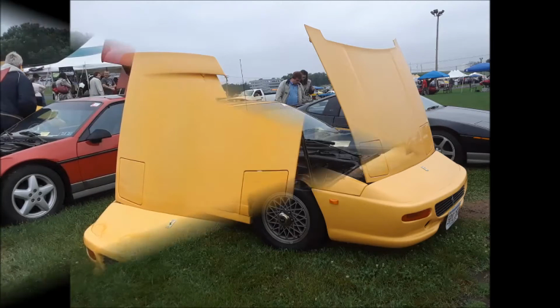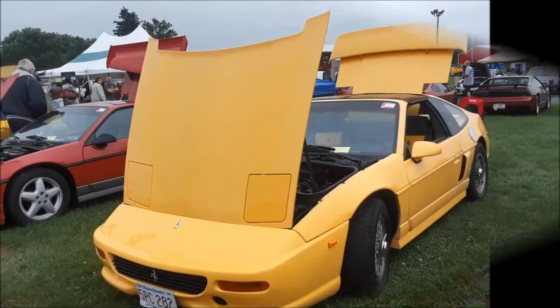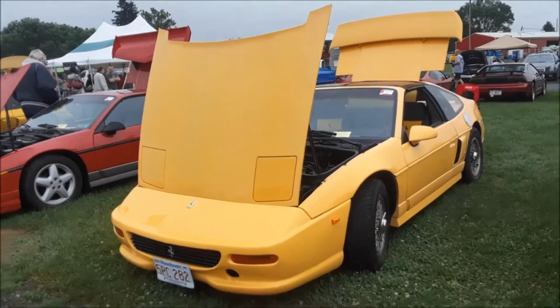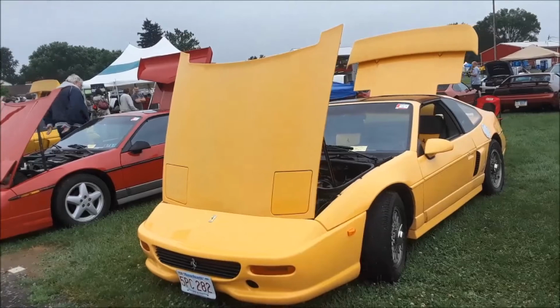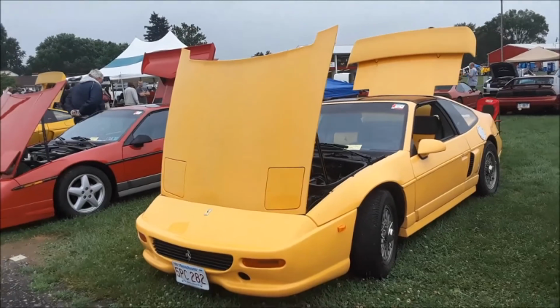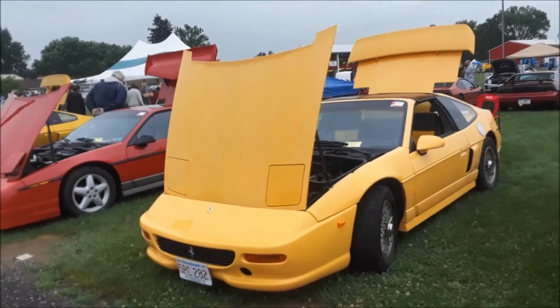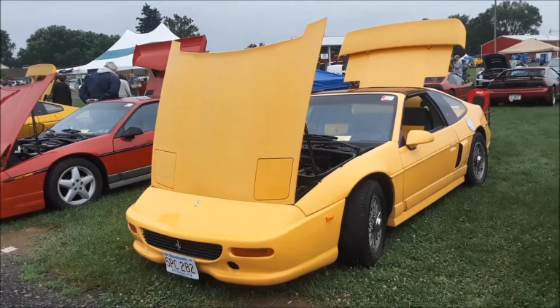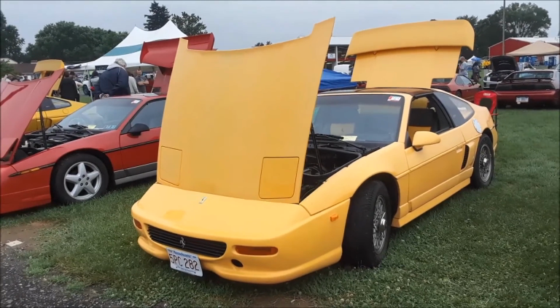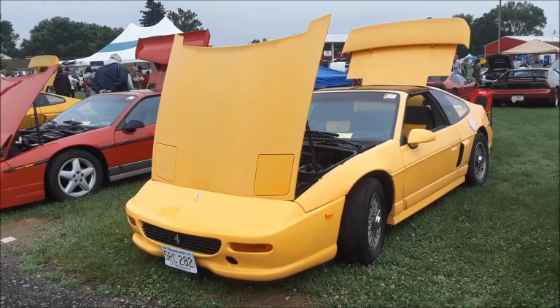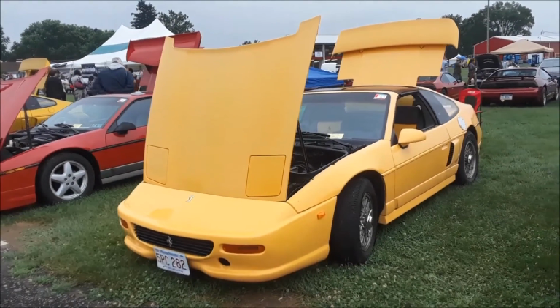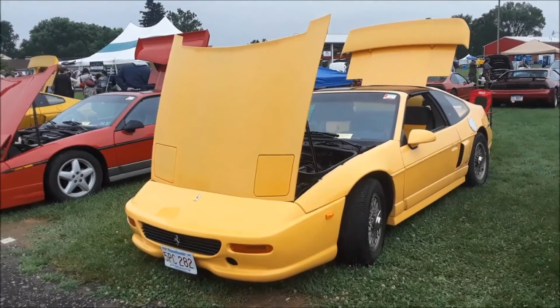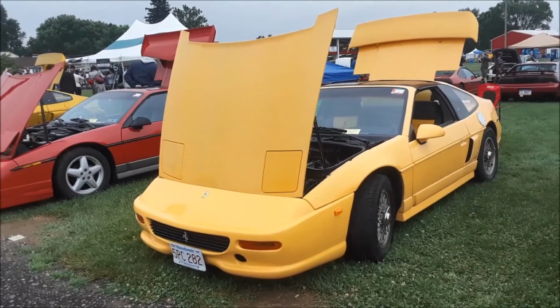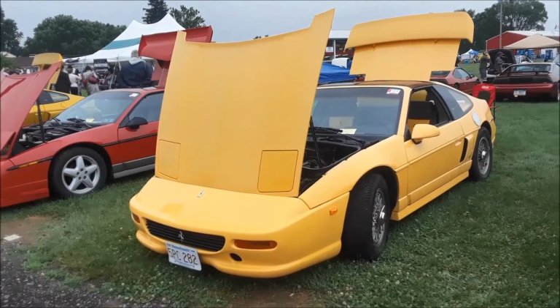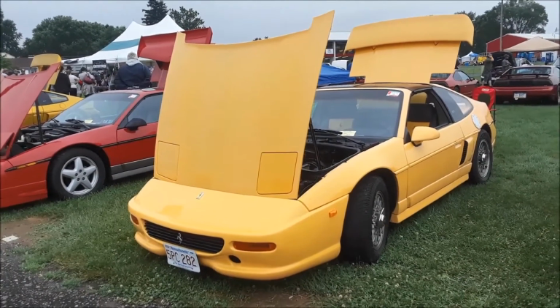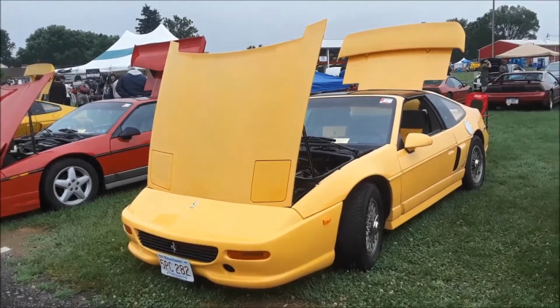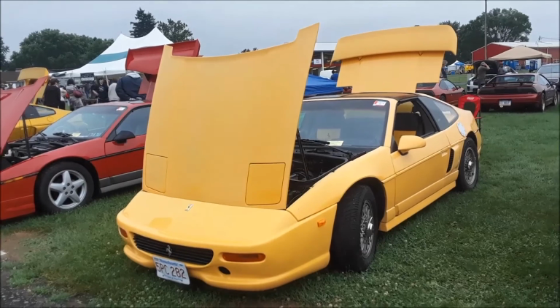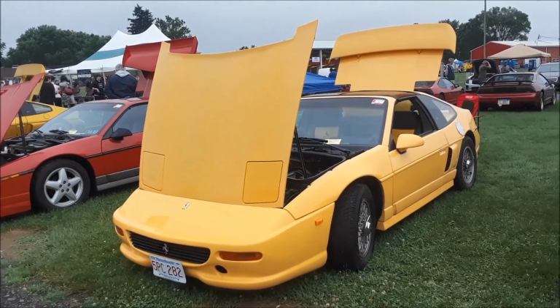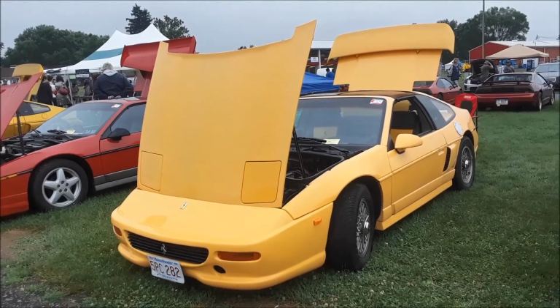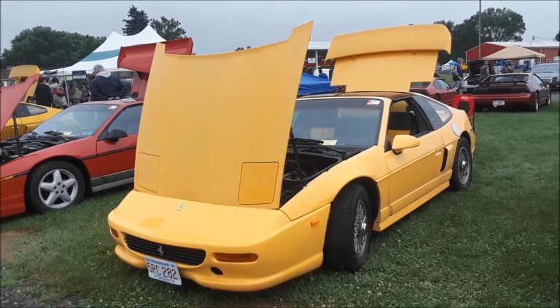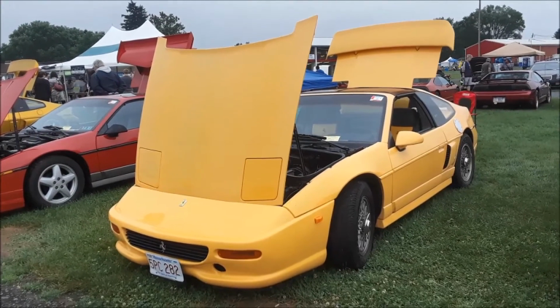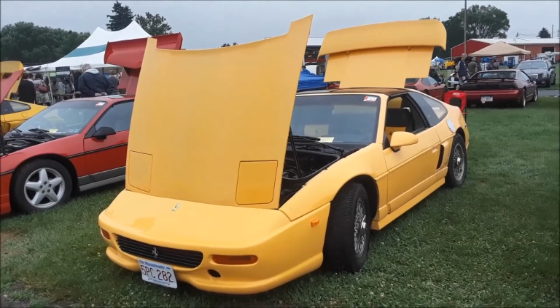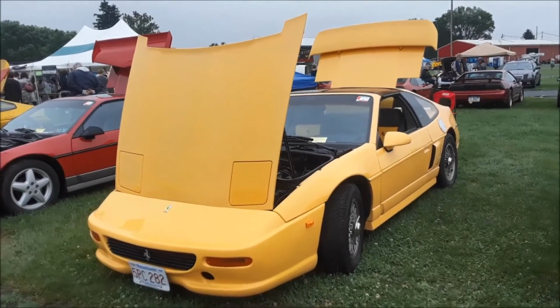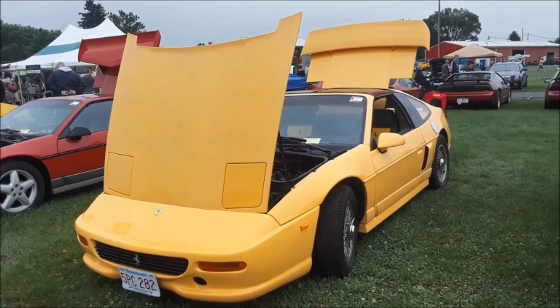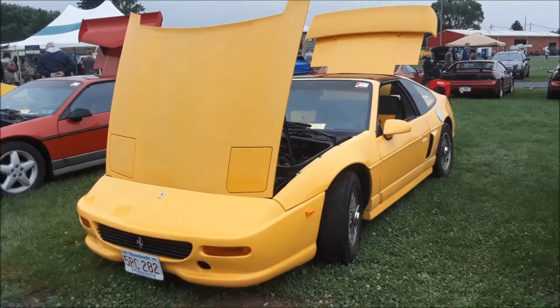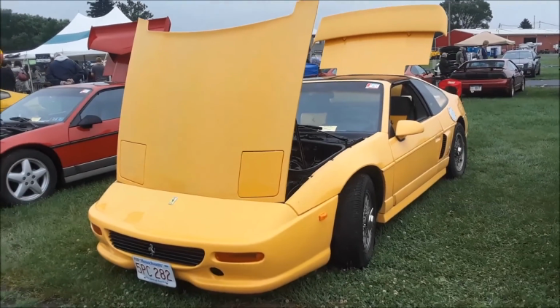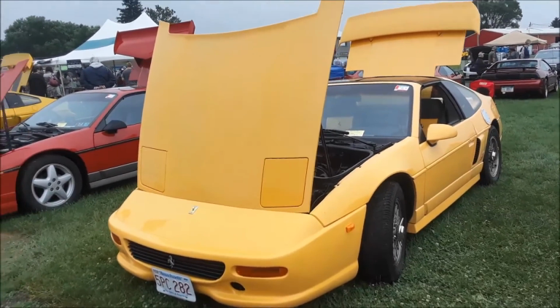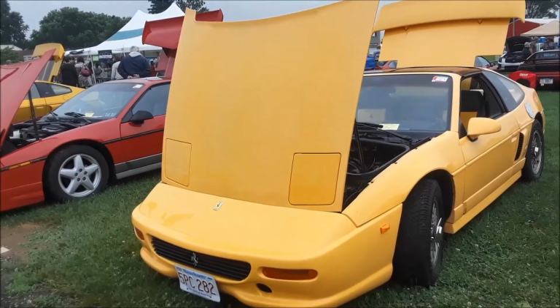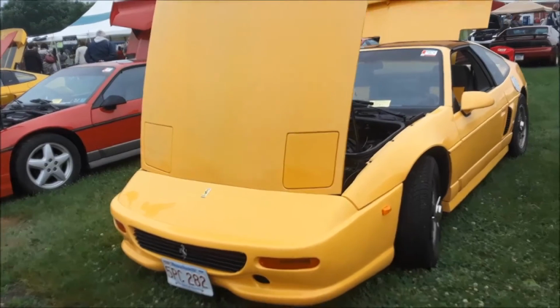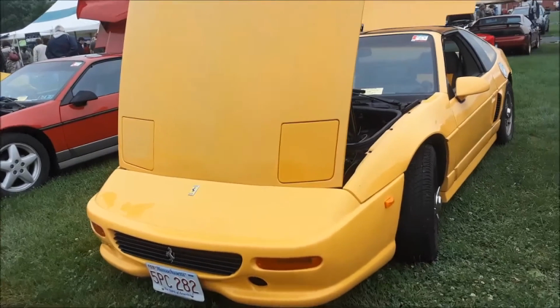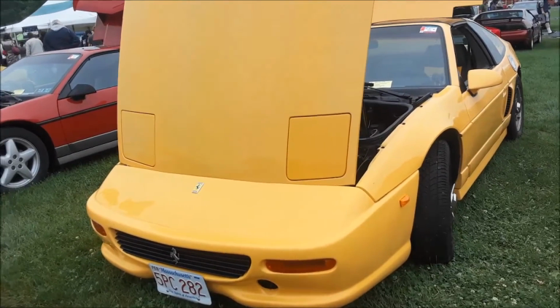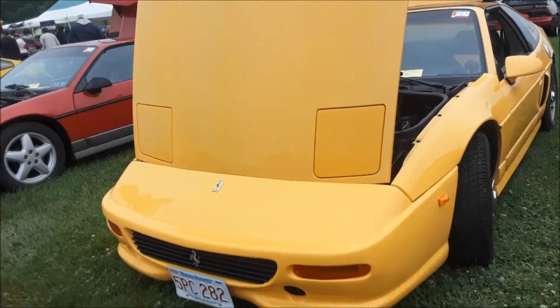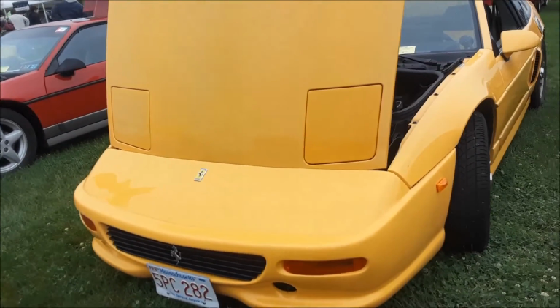This is Pam from NortheastWheelsEvents.com at the 2018 Chevys at Carlisle. We'll check out another one of these Fiero crossovers going to the Ferrari 355. This one's done really nice. I like this nose.